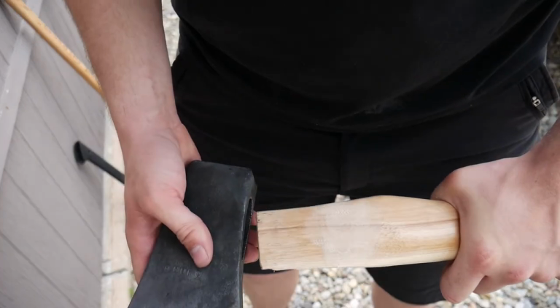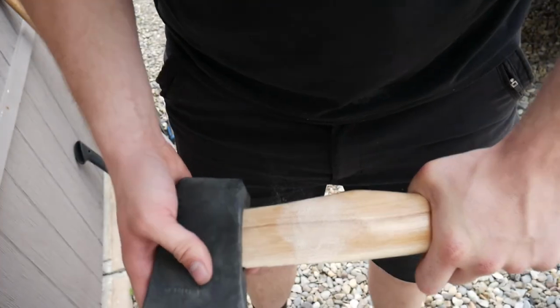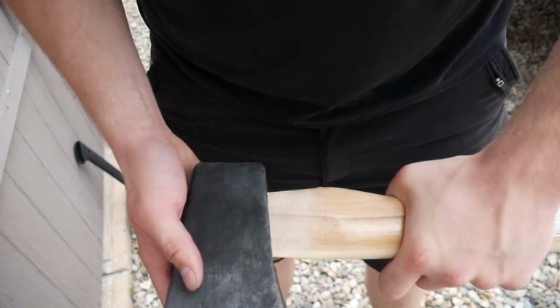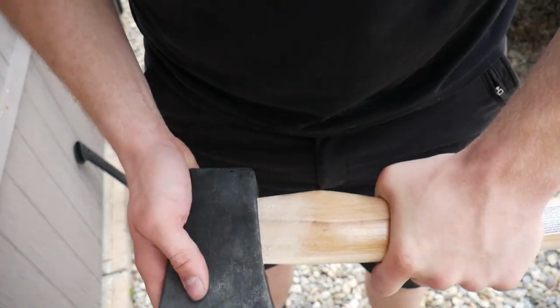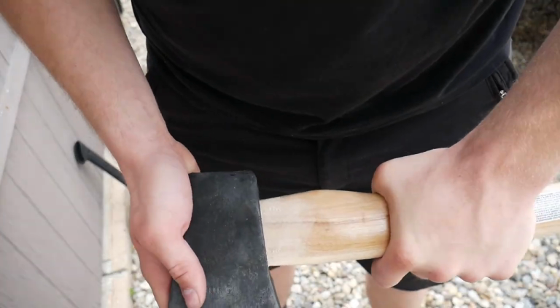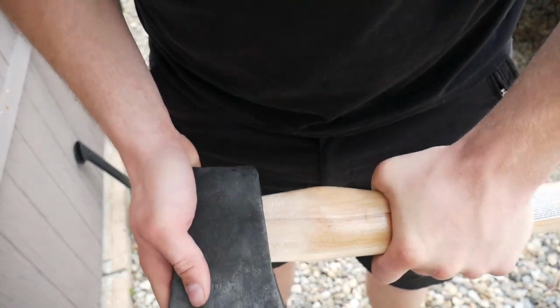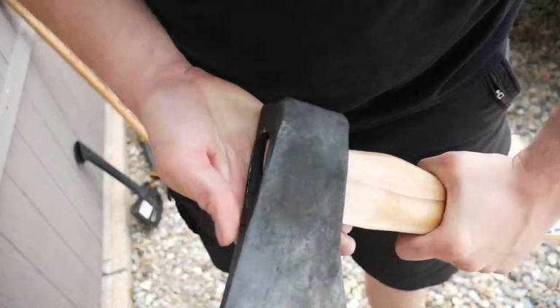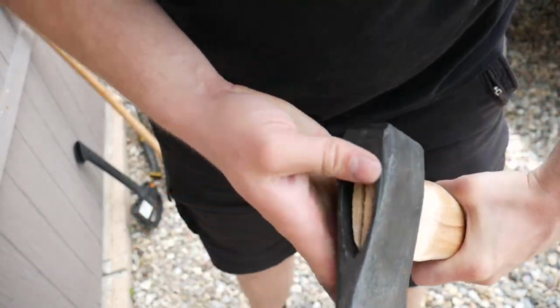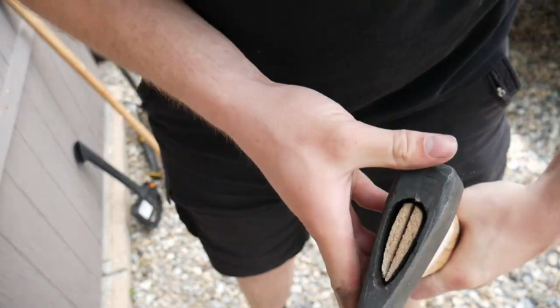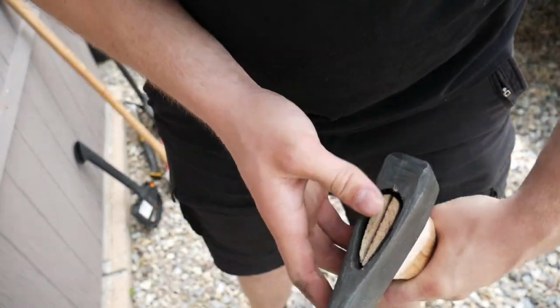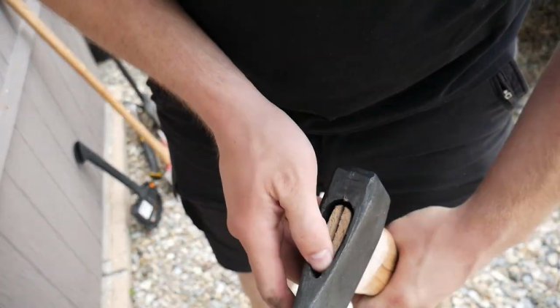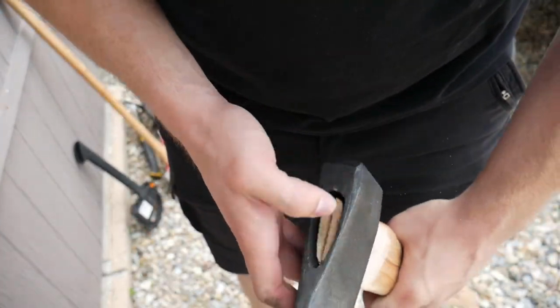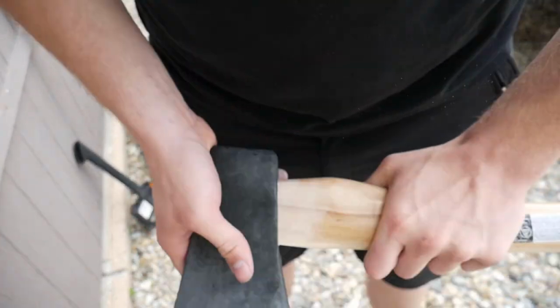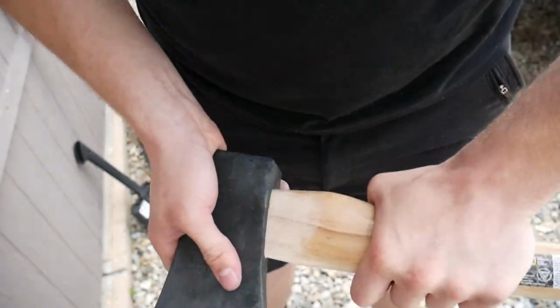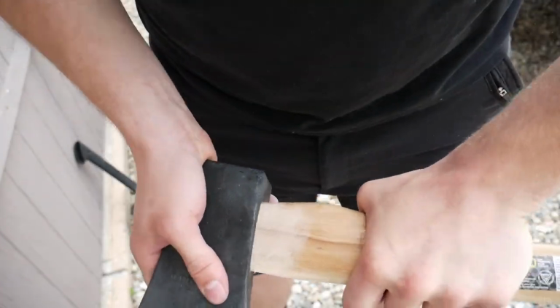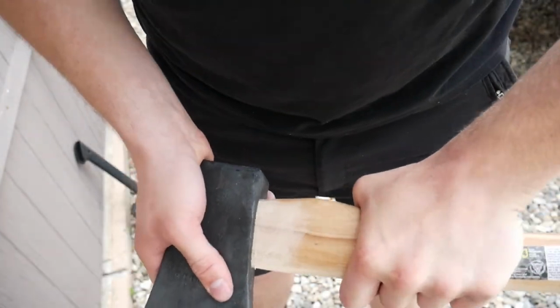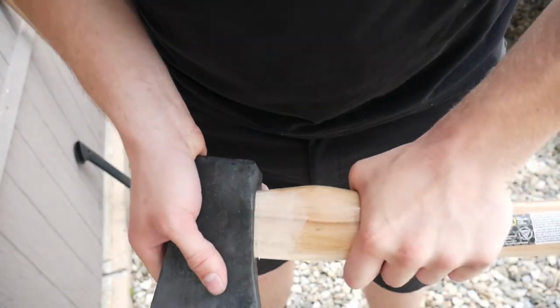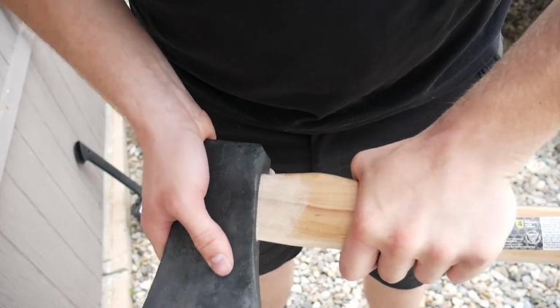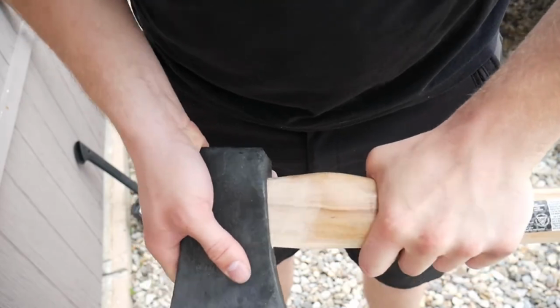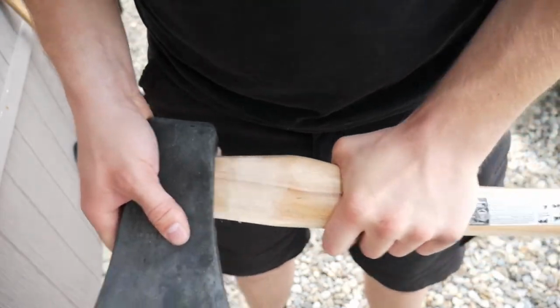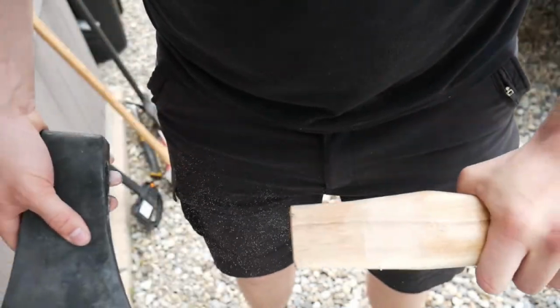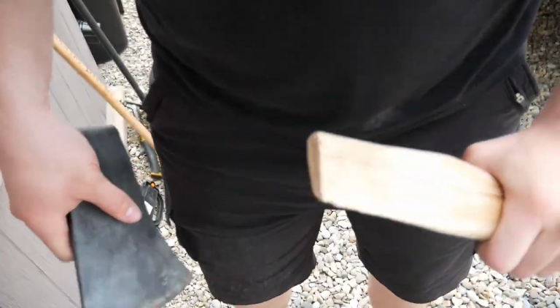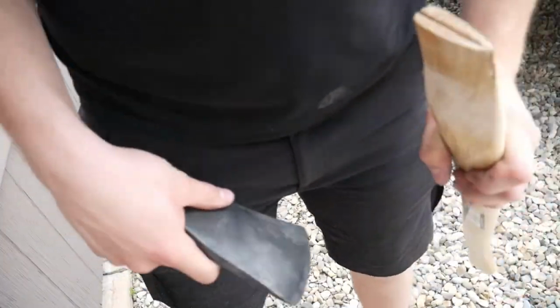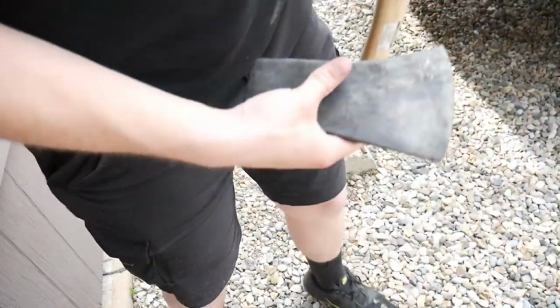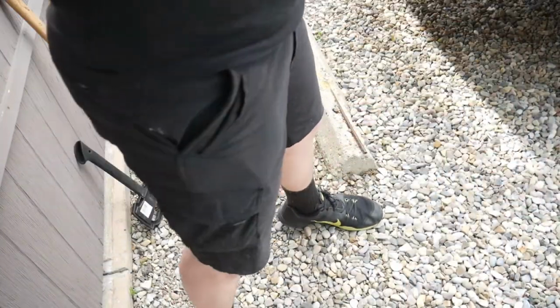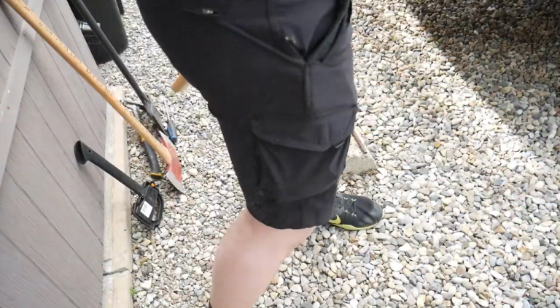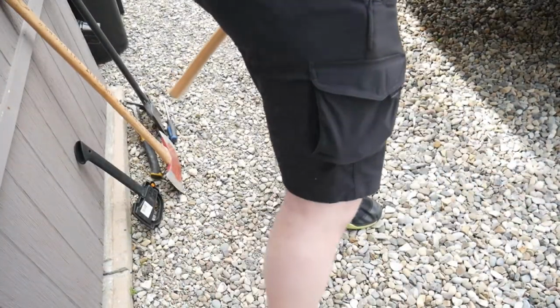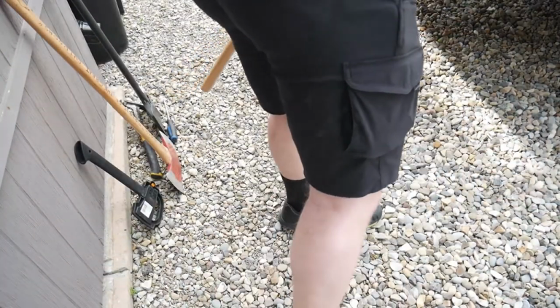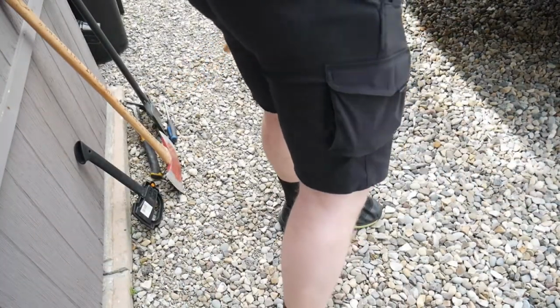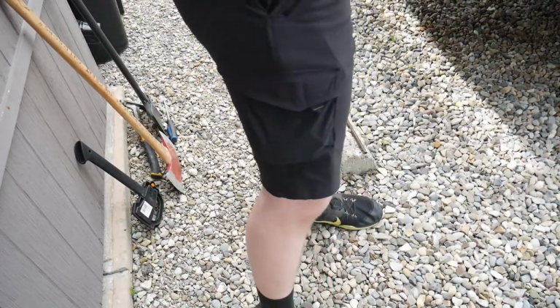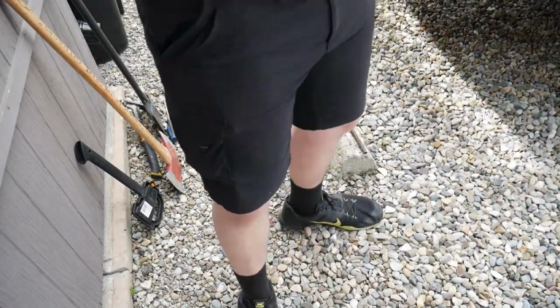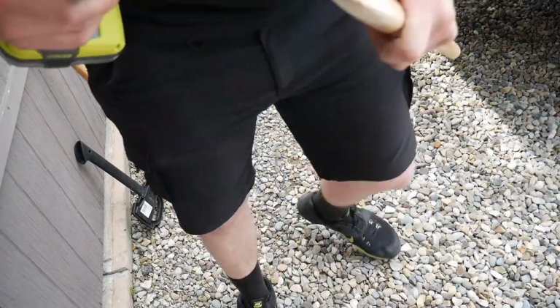It will take multiple test fits. There you can see it's coming up a bit farther, but it will leave you another line so you can sand it again.